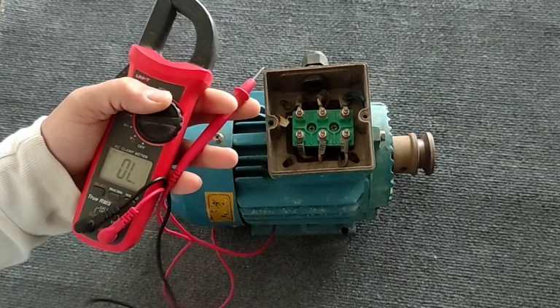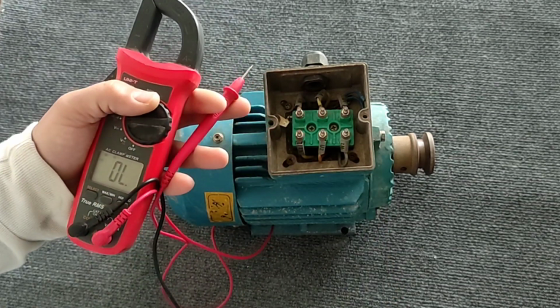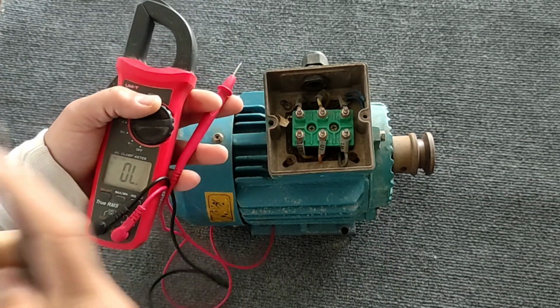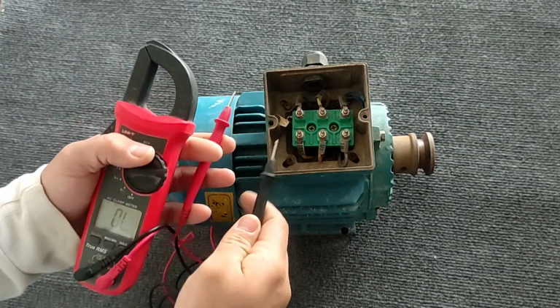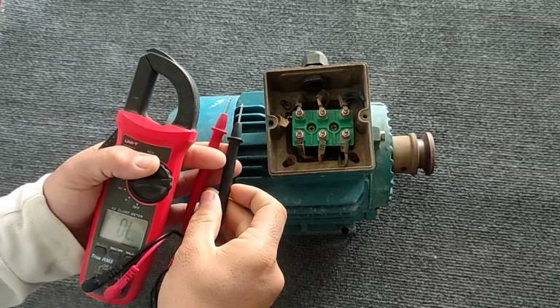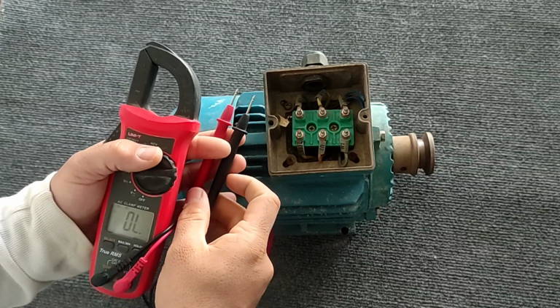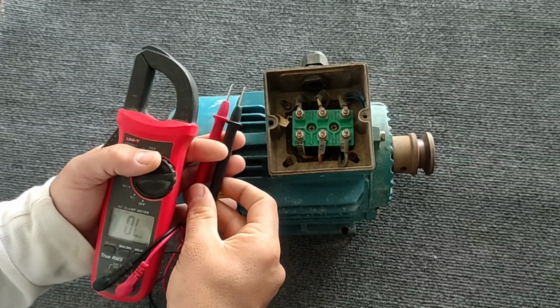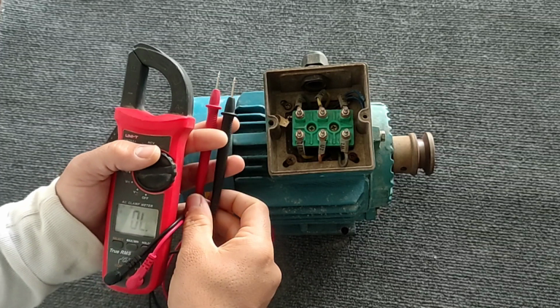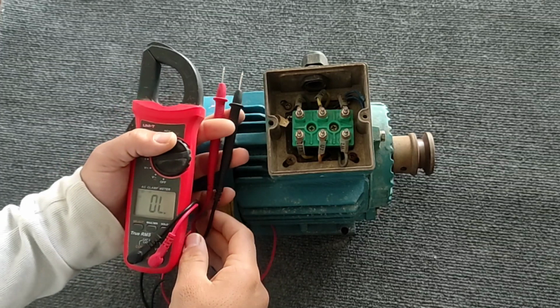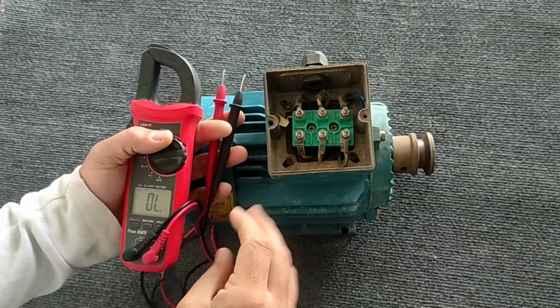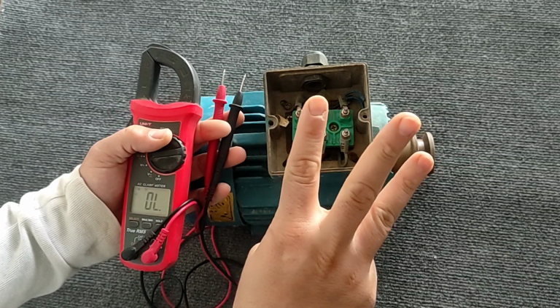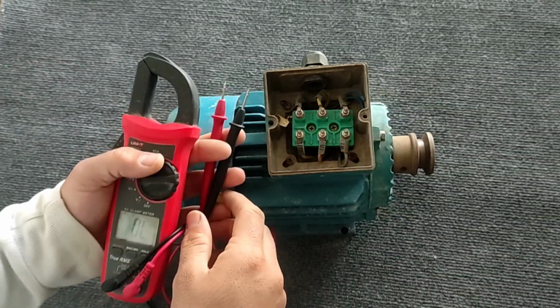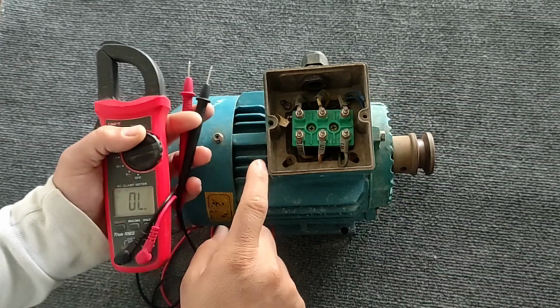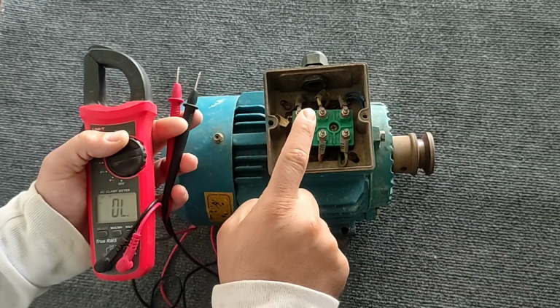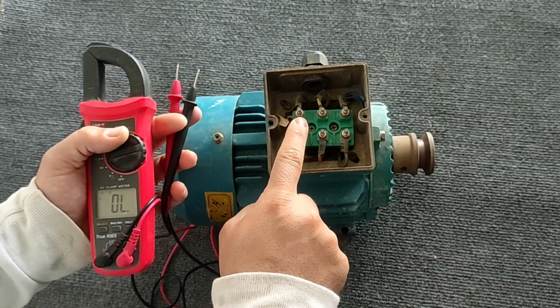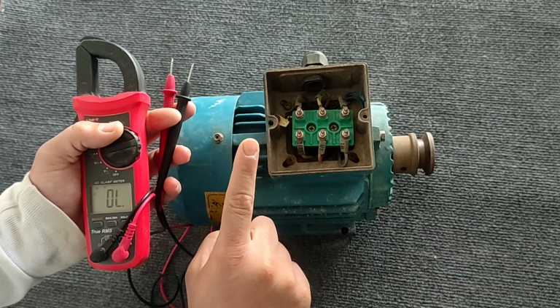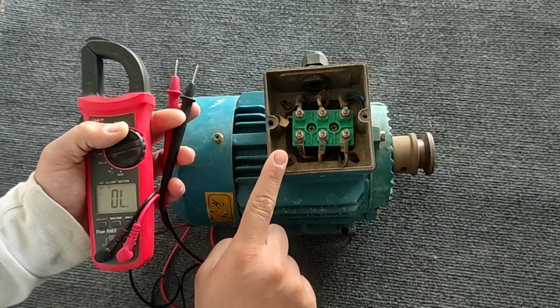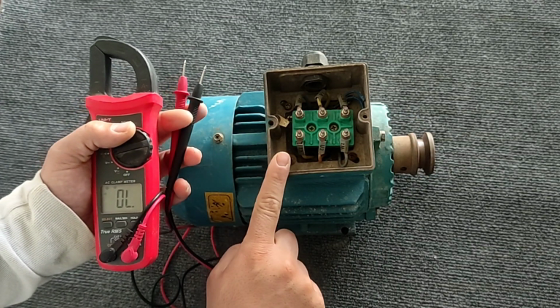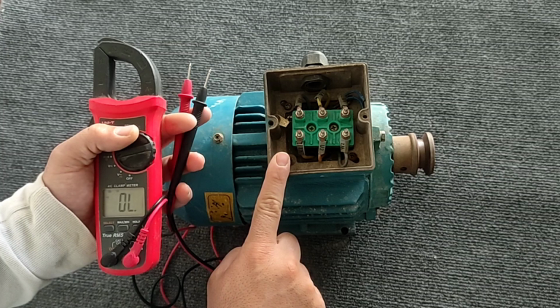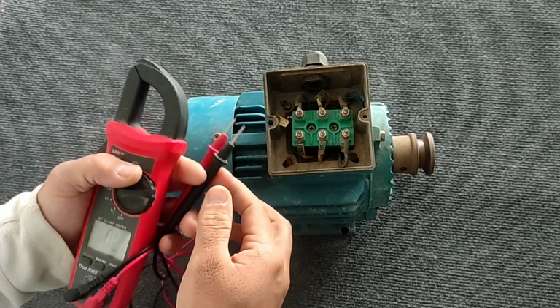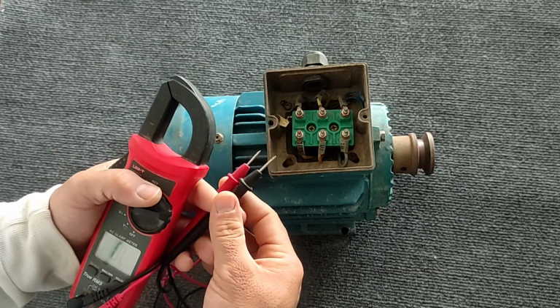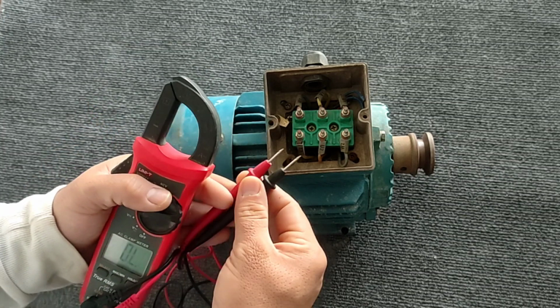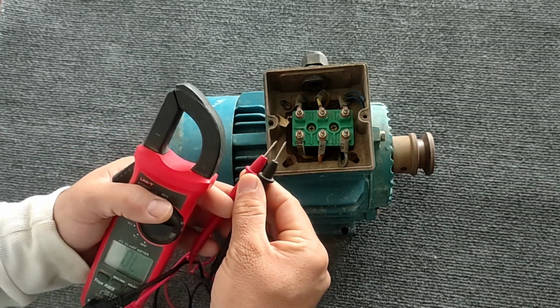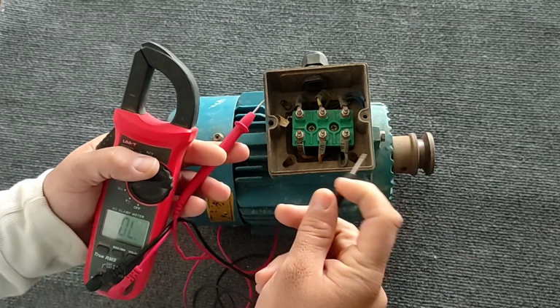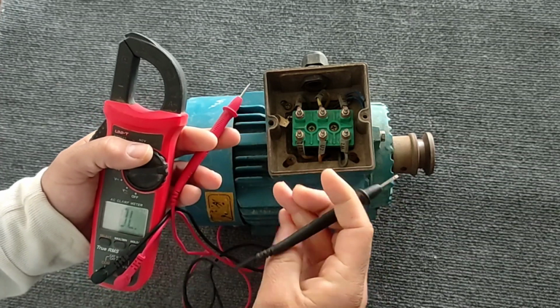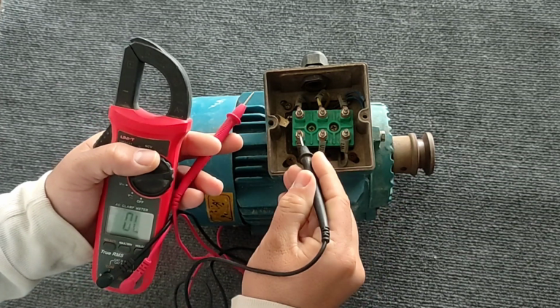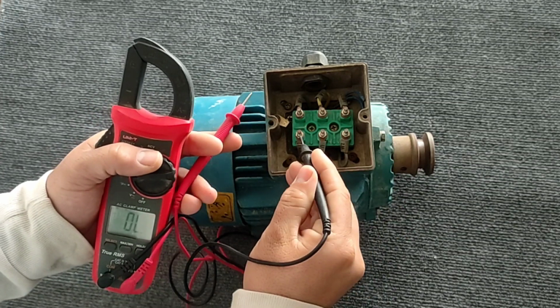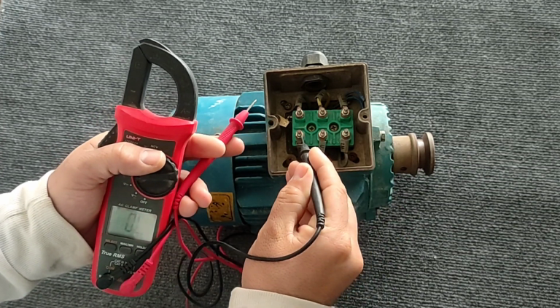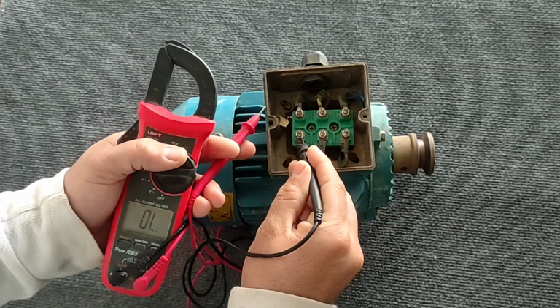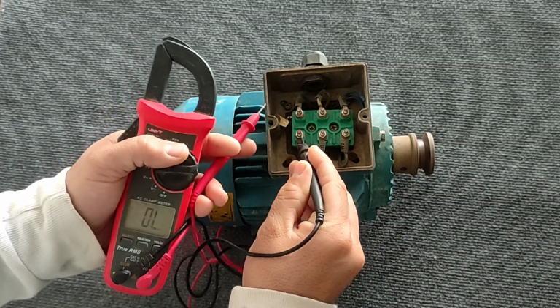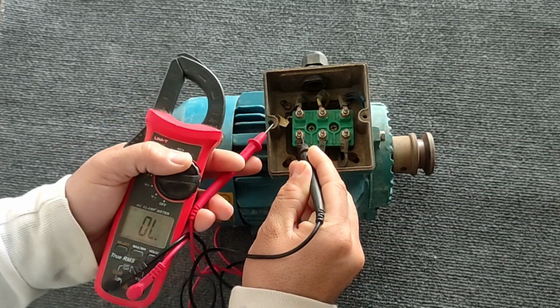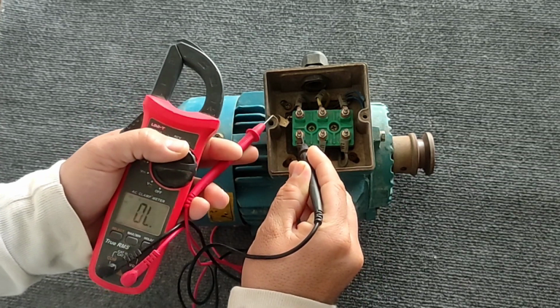The third test is the connection test to the body. This means that none of the coils should be connected to the body, because in that case current leaks from the coils to the electric motor body.